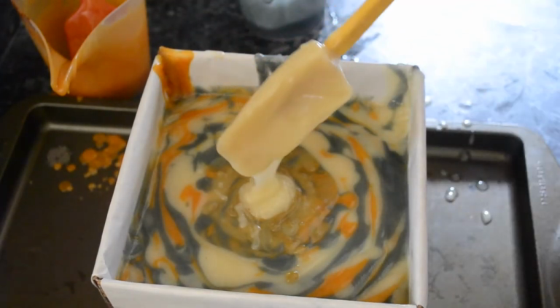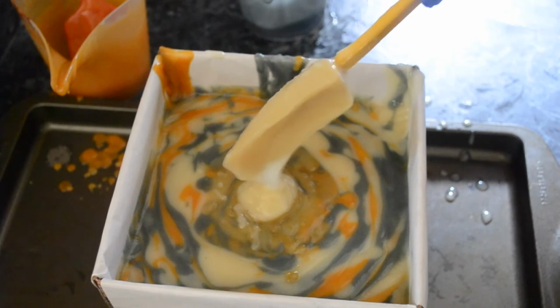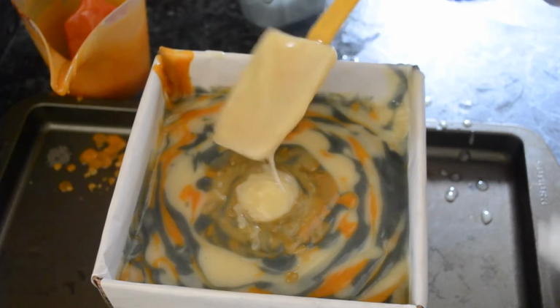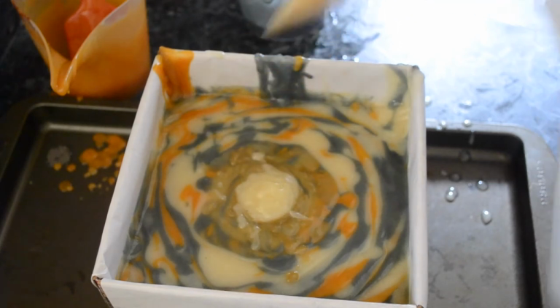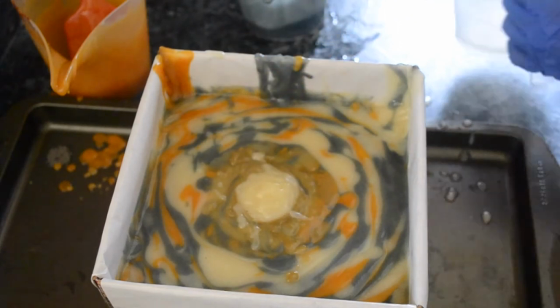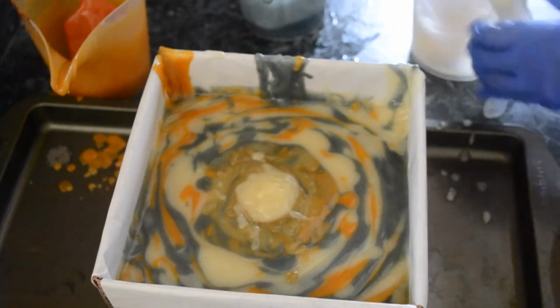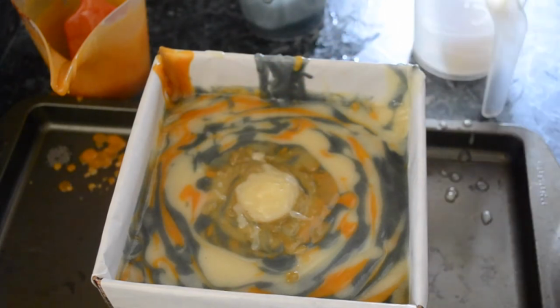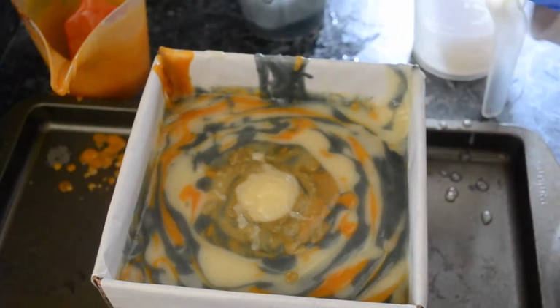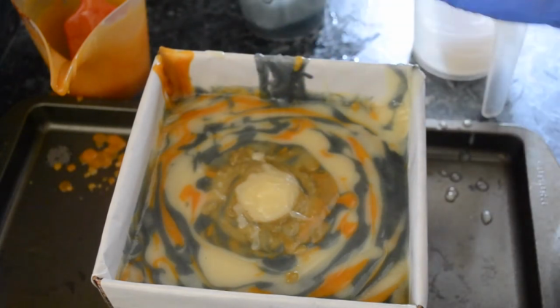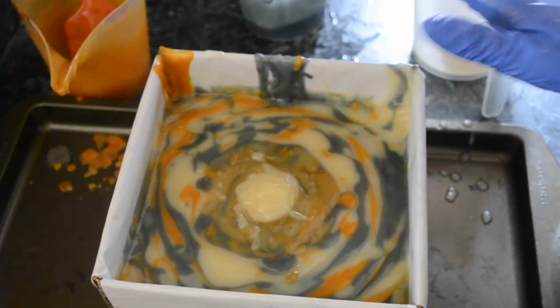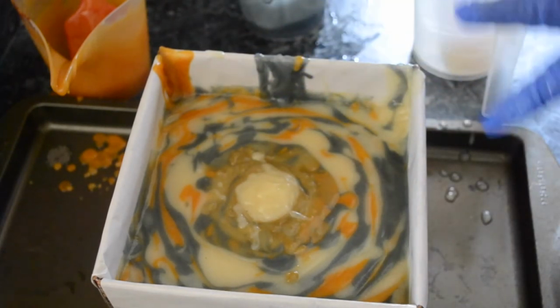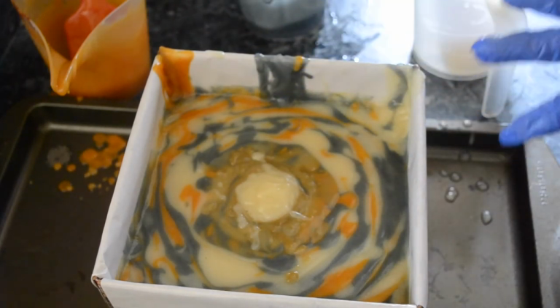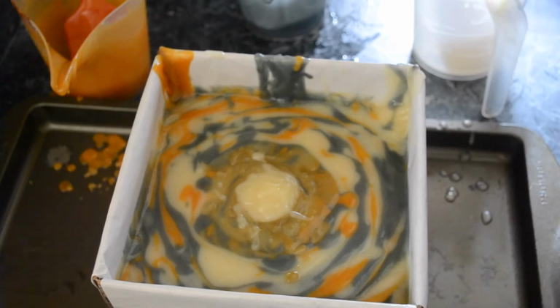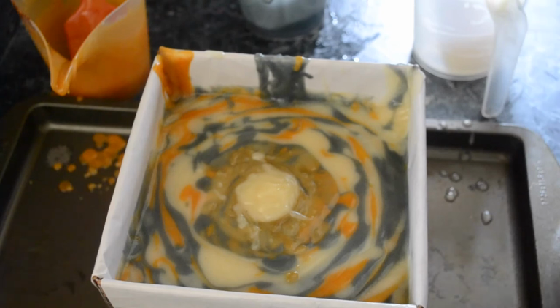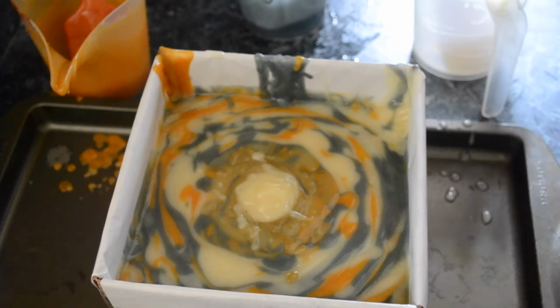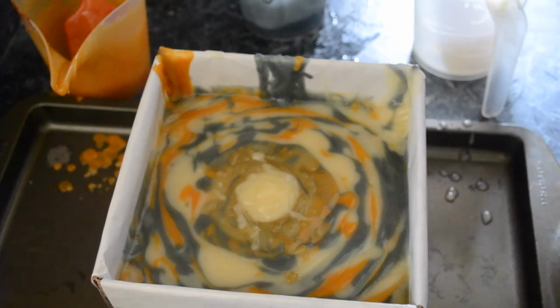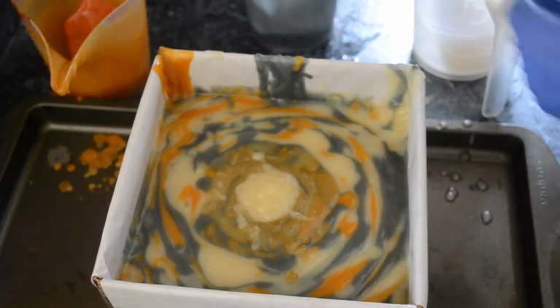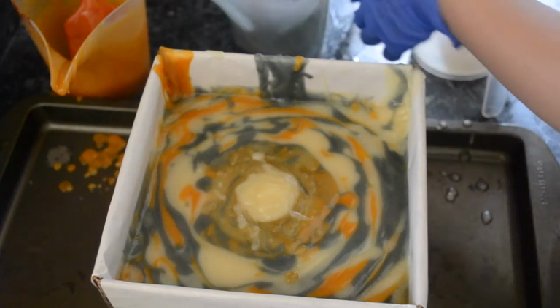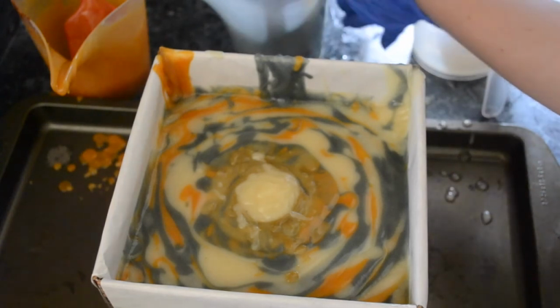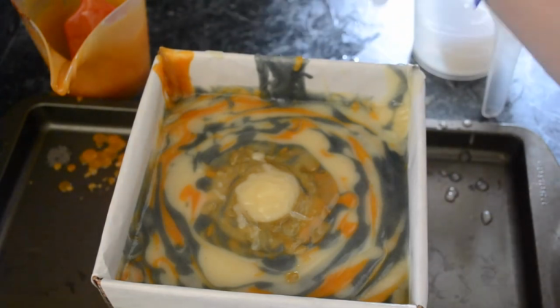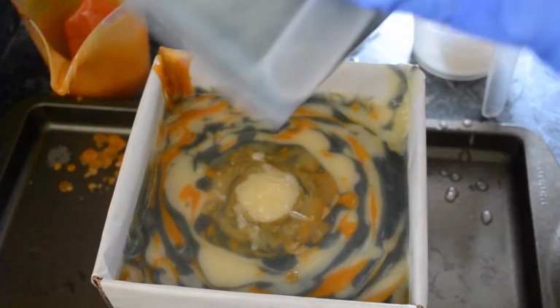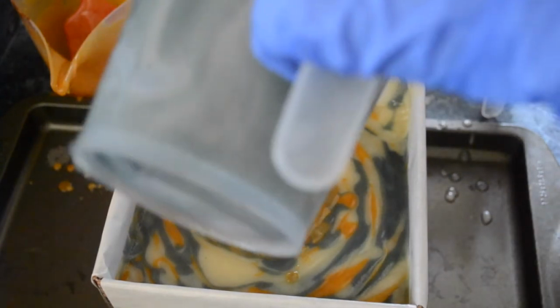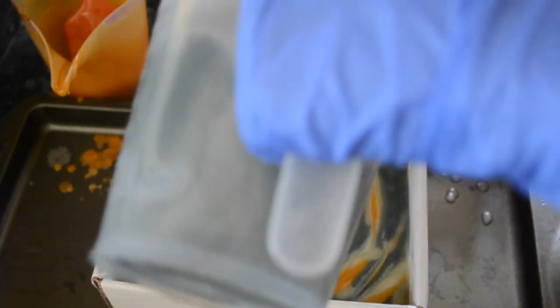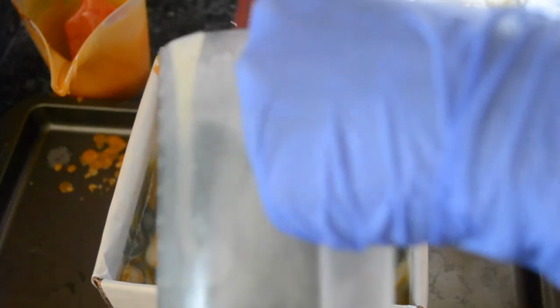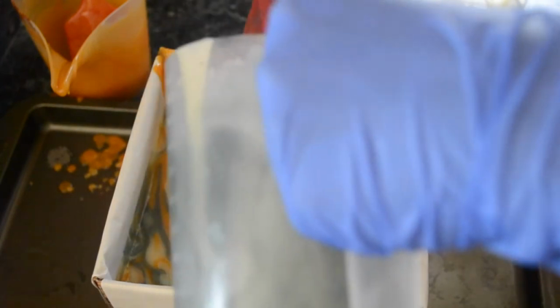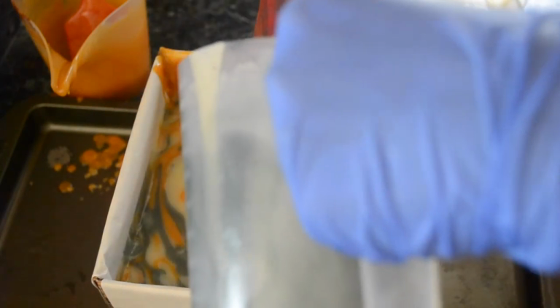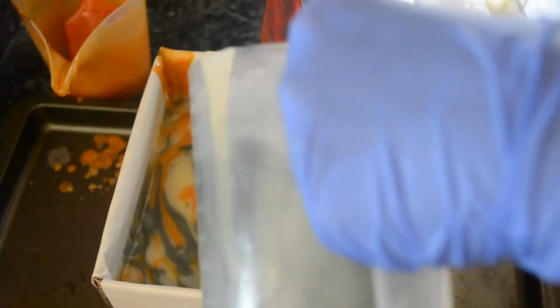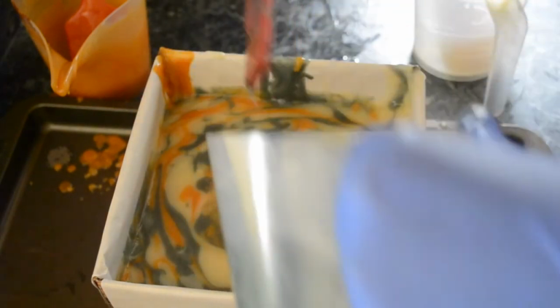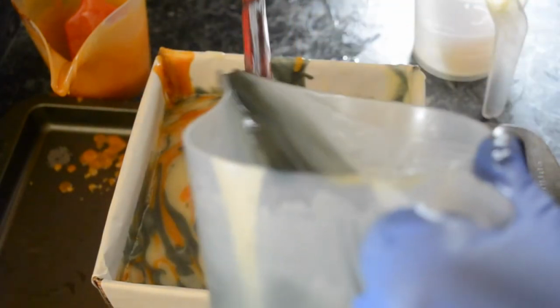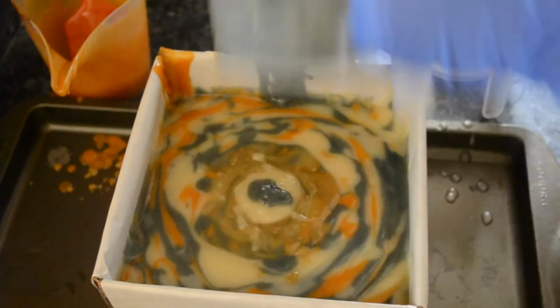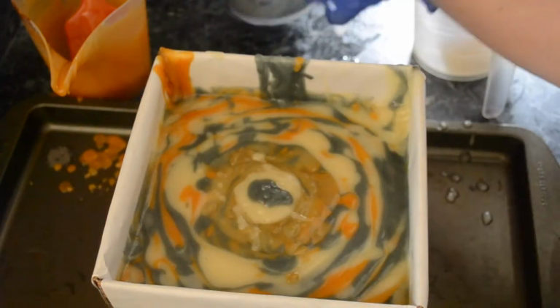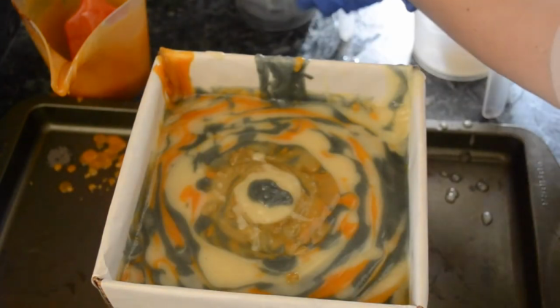I'm pretty much done pouring. I'm going to leave a few test colors to do a cold process without gelling — I just want to see how the colors are going to differ. But first I'll work on the center here to make it look a little more appealing.